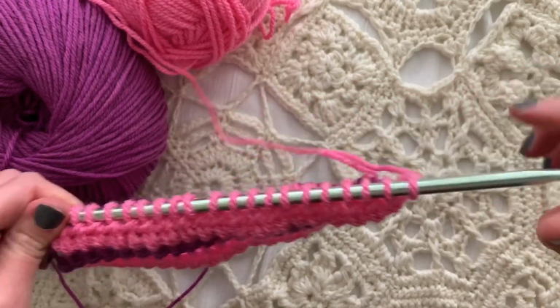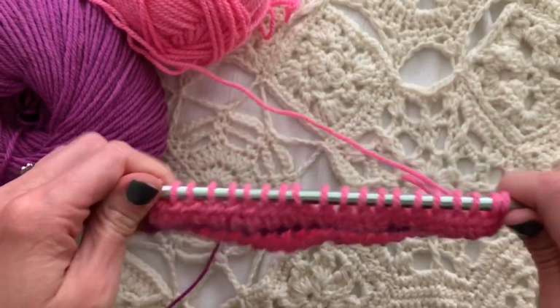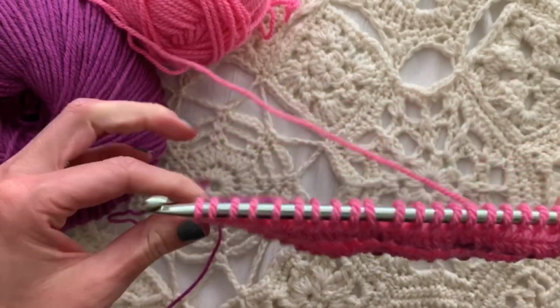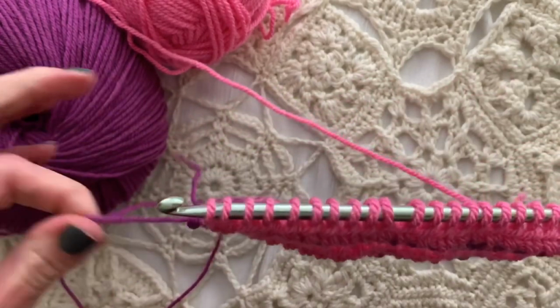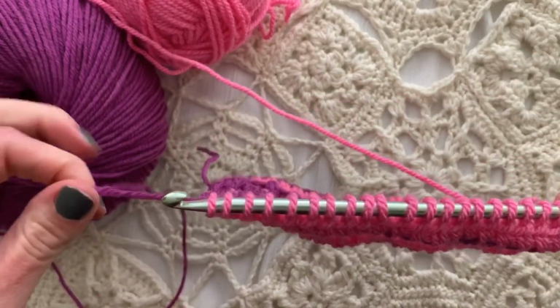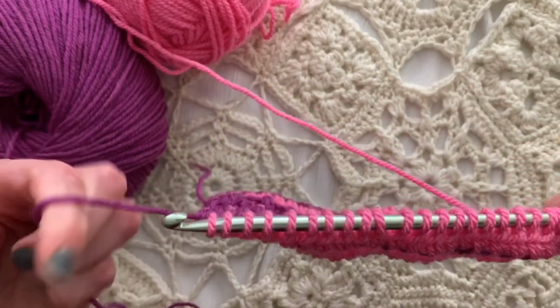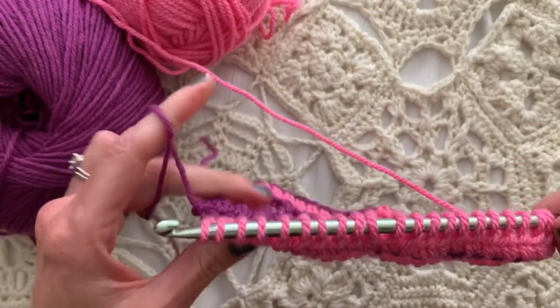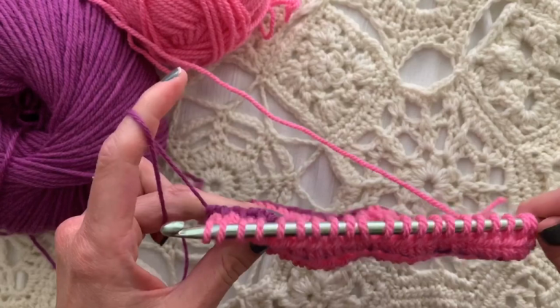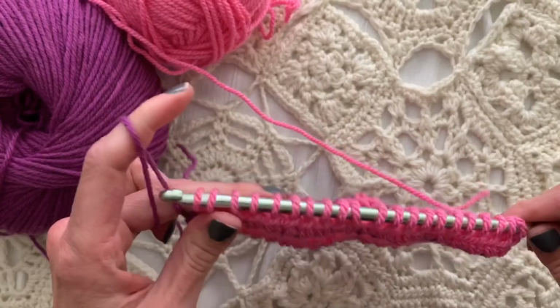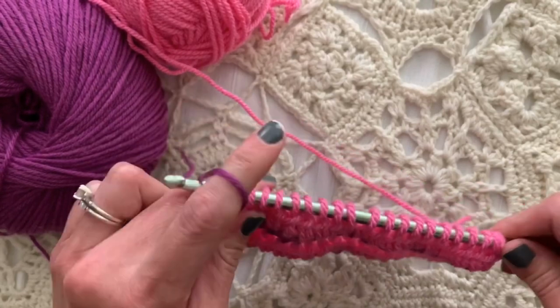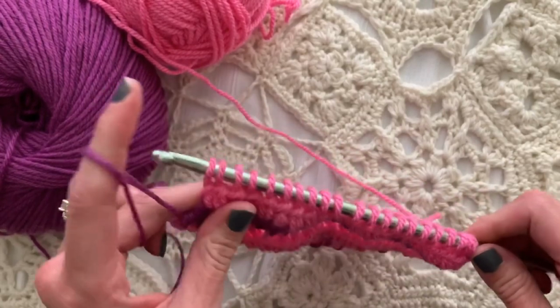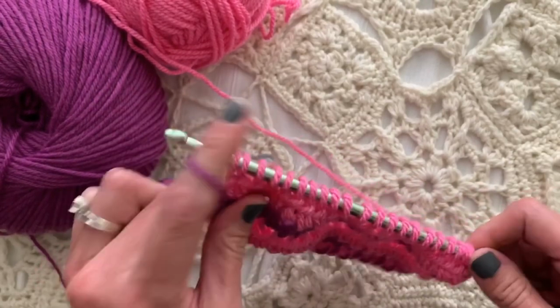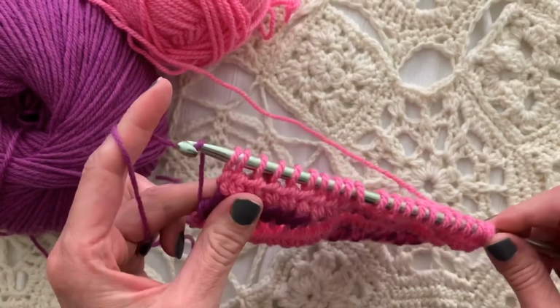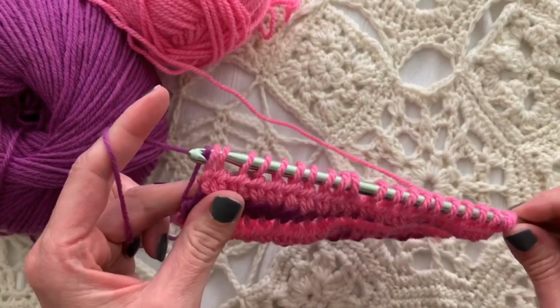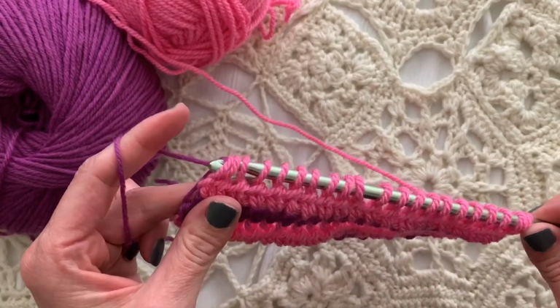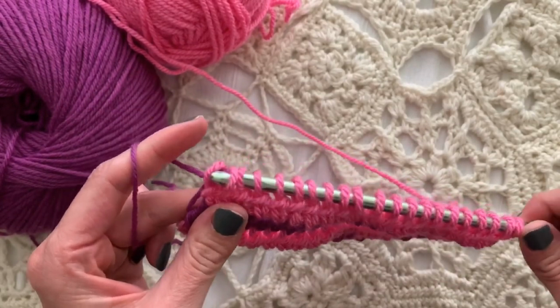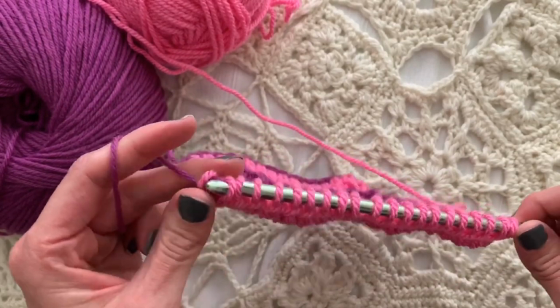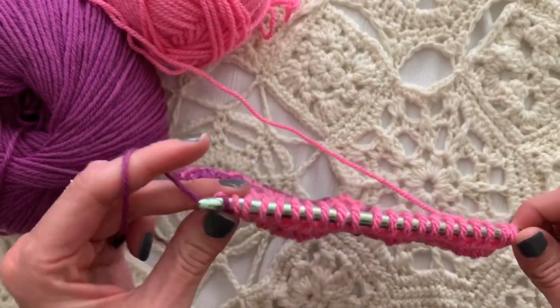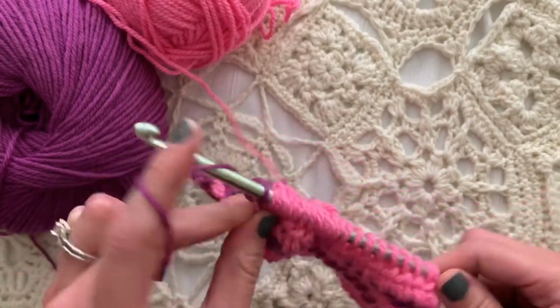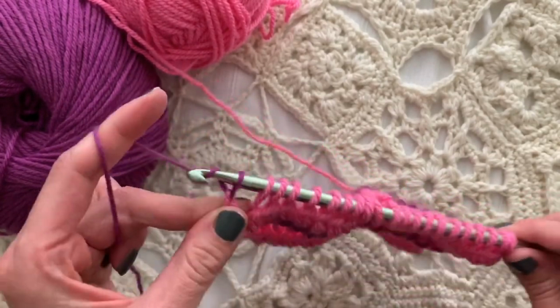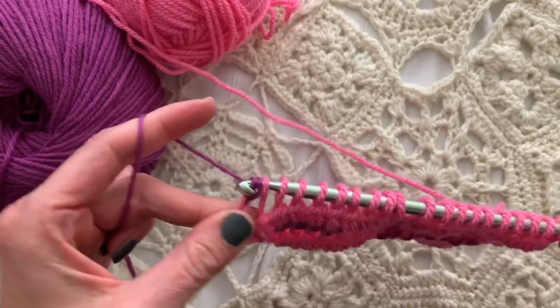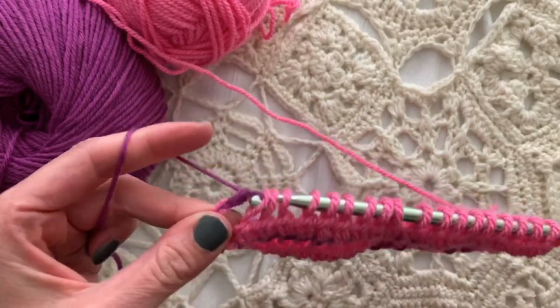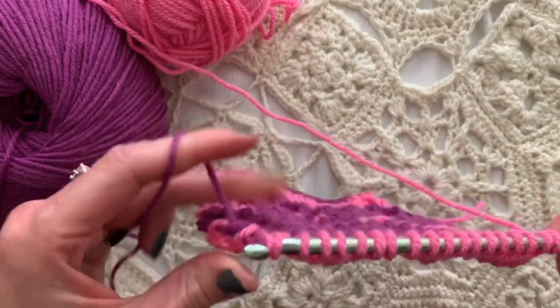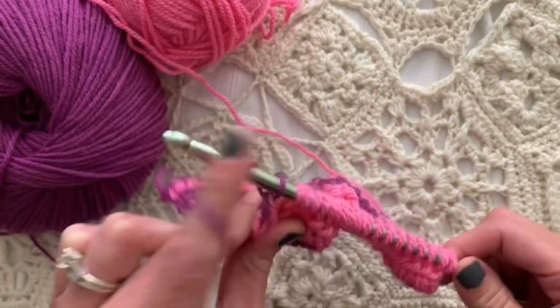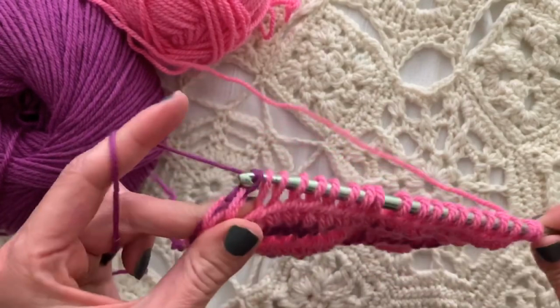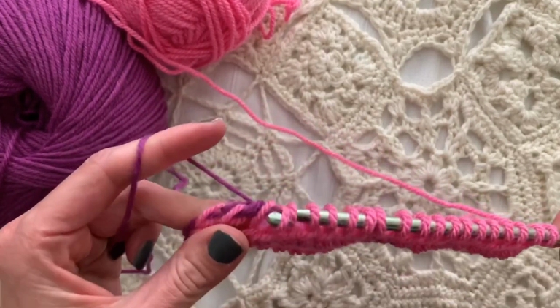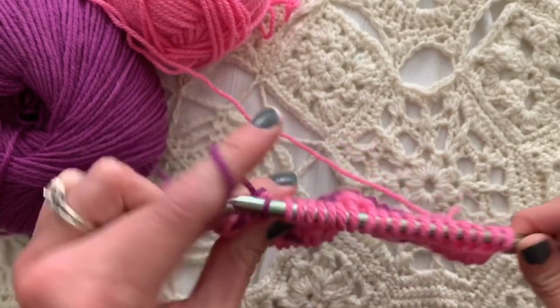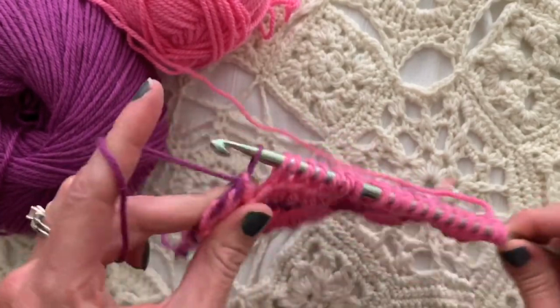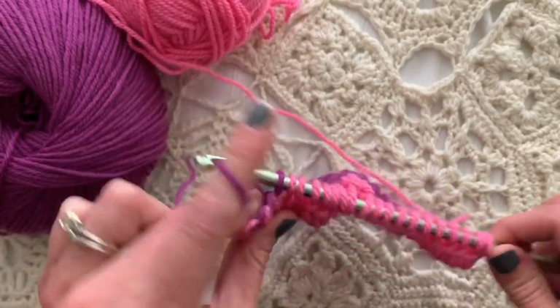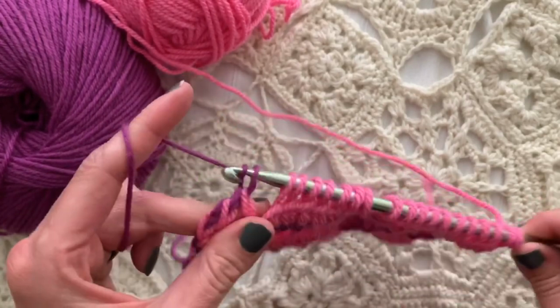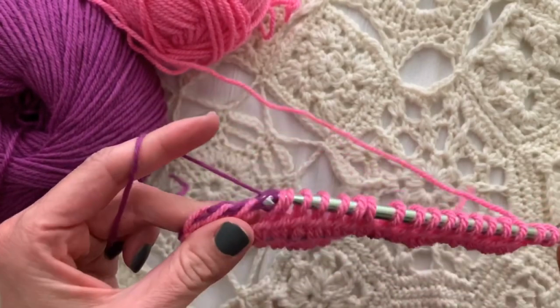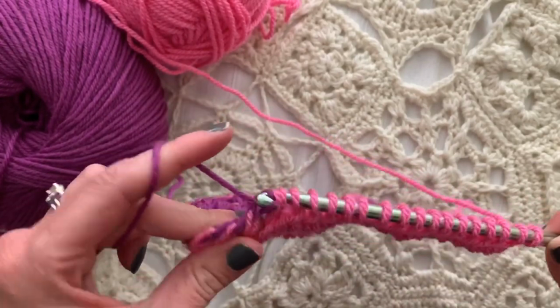My other color is dangling here, just like I've left this light pink dangling over here. I'm now going to pick up the mulberry purple, yarn over and pull through one loop on the hook, yarn over and pull through two loops on the hook, all the way across. Simple, simple, simple — you totally can do this!